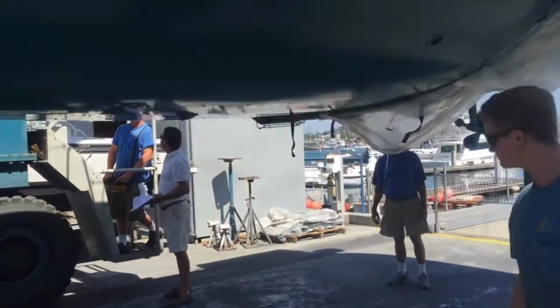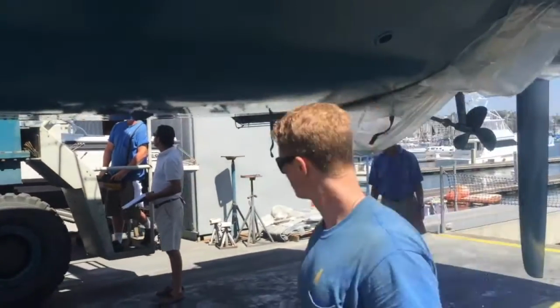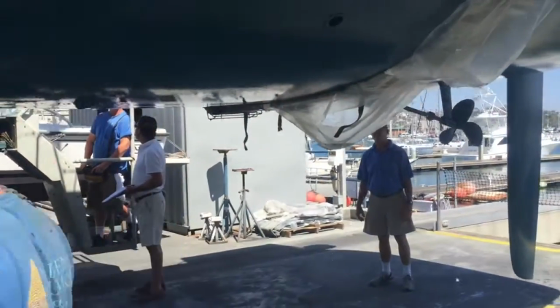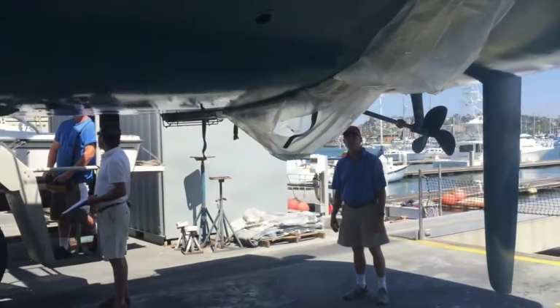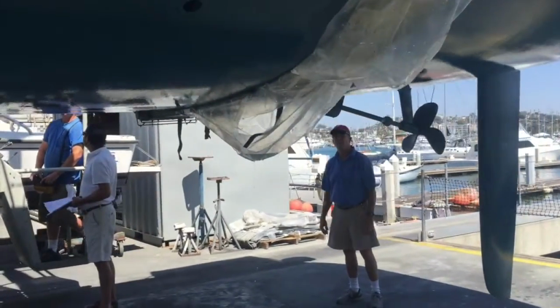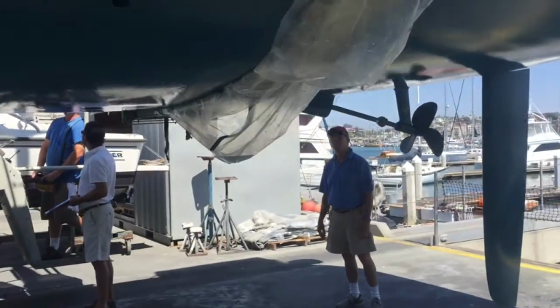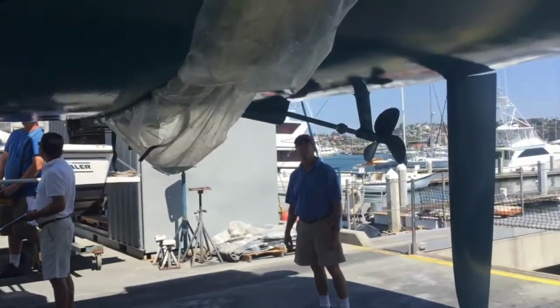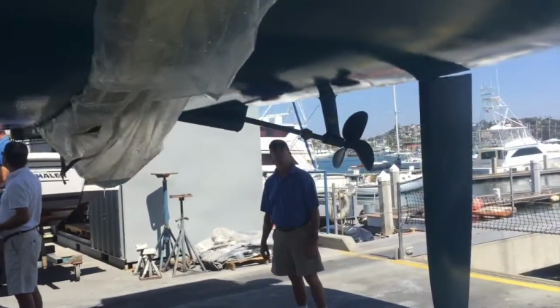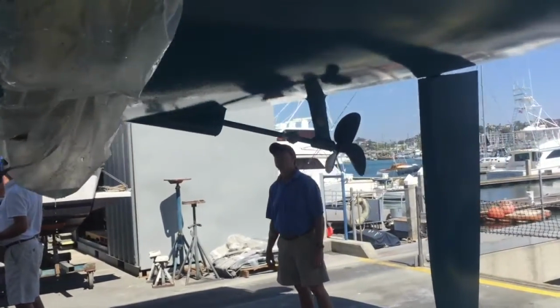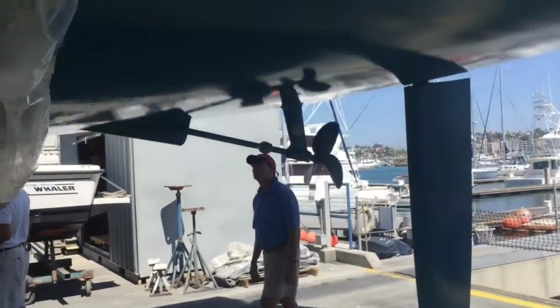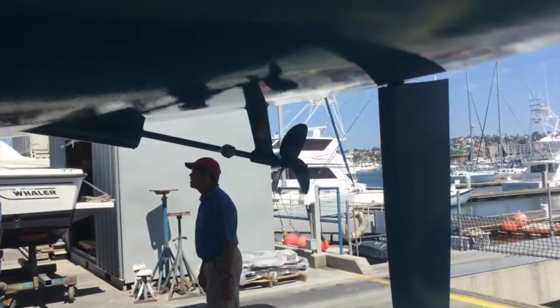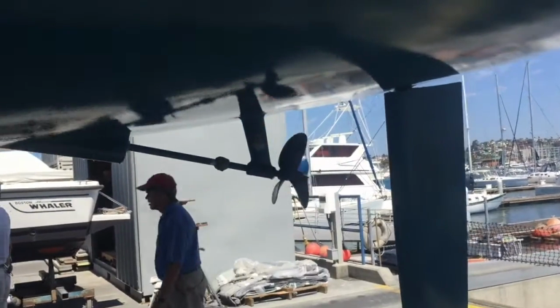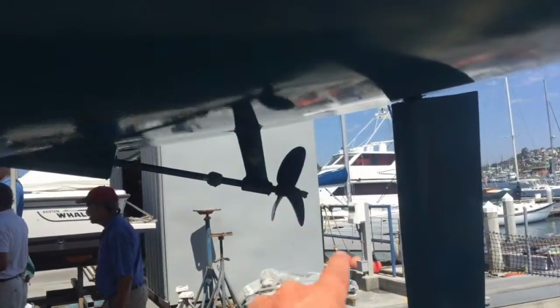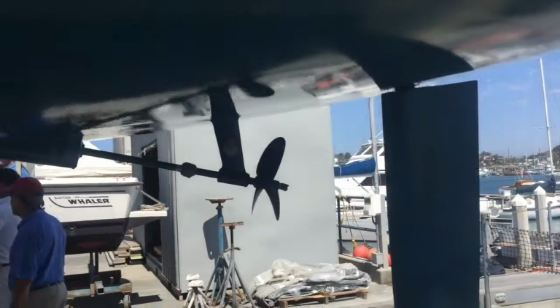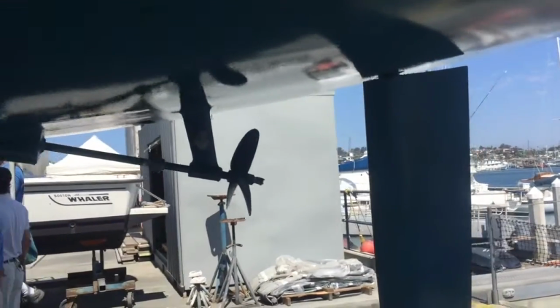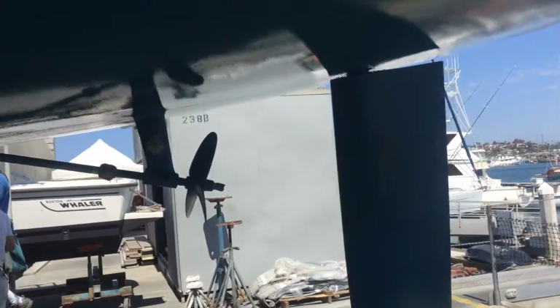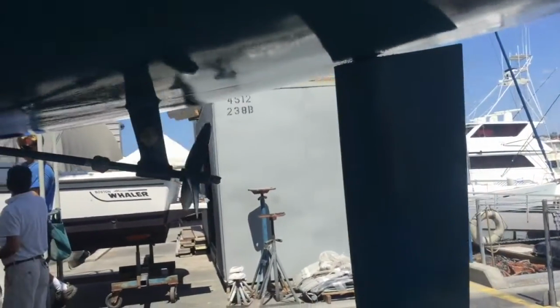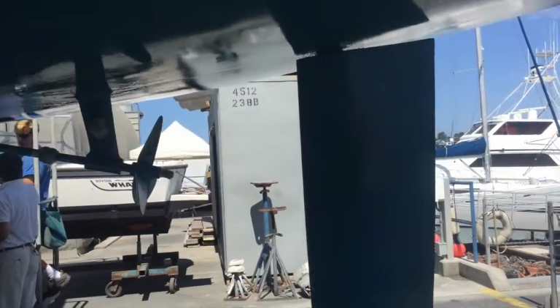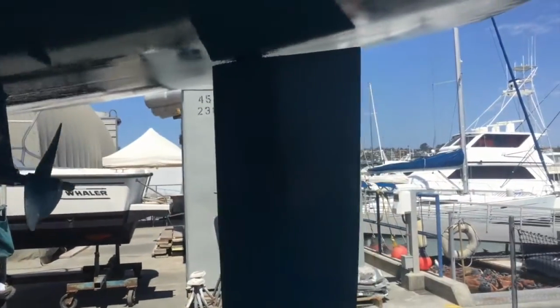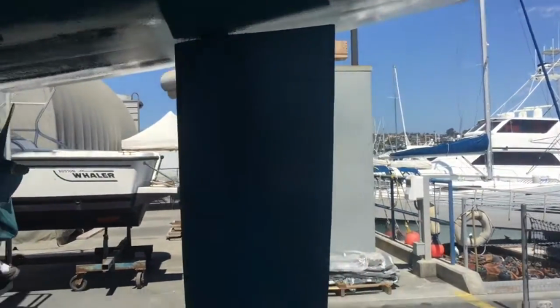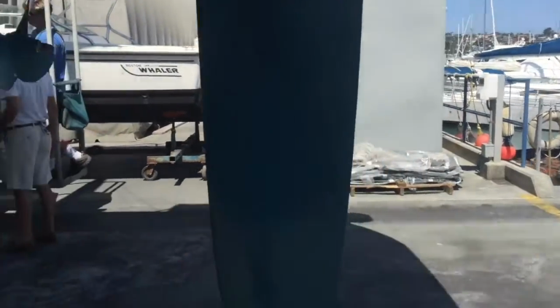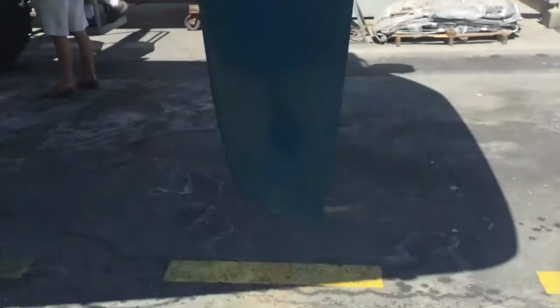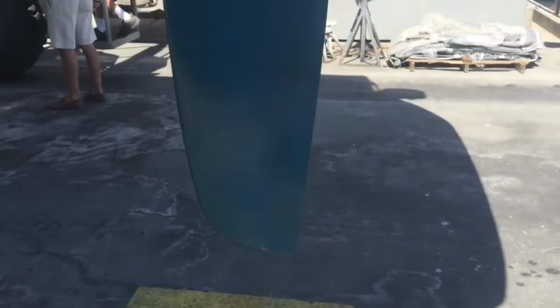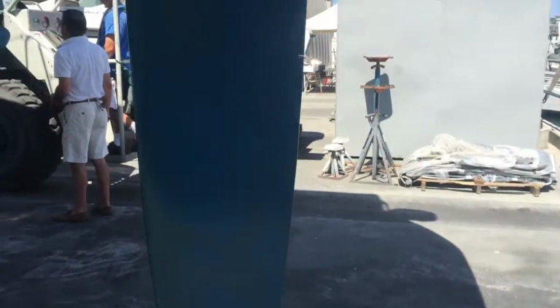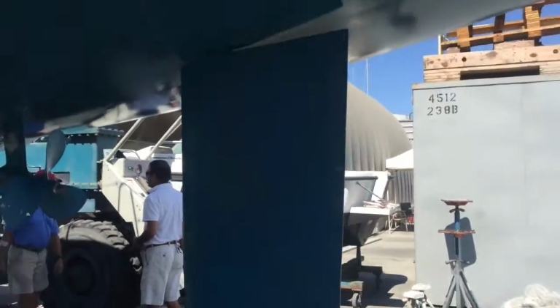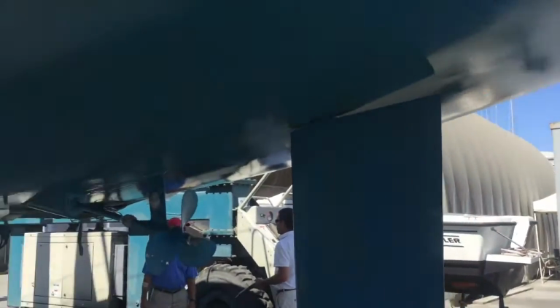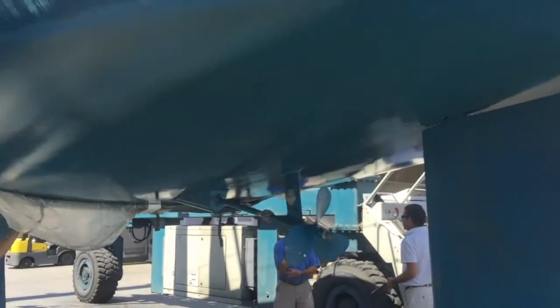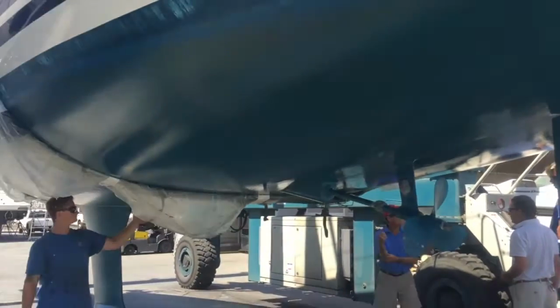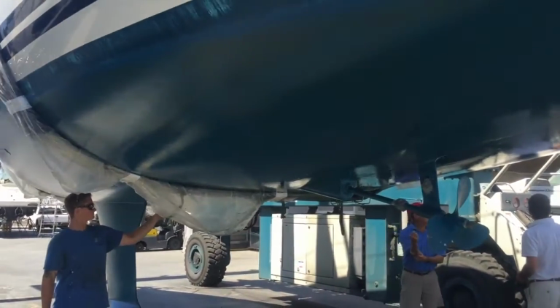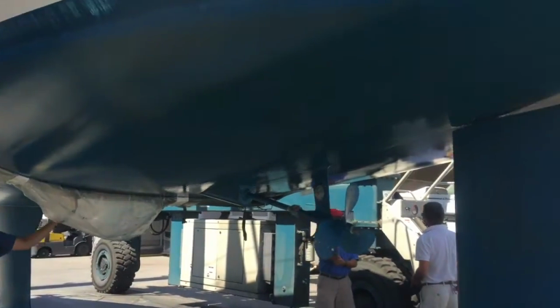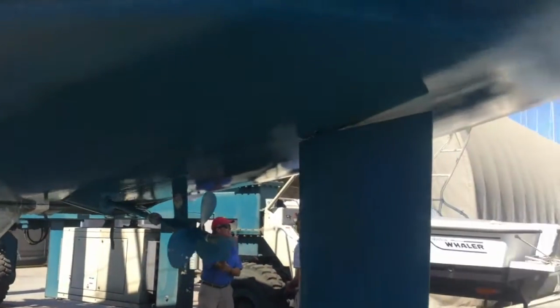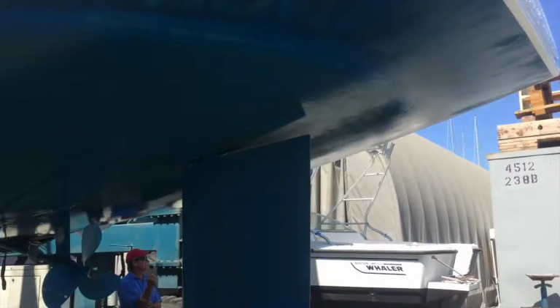As you carry back aft, you're going to see the strut, the shaft, and the propeller. Large, deep rudder here. Nice stern reflex from the back of the keel to the transom.